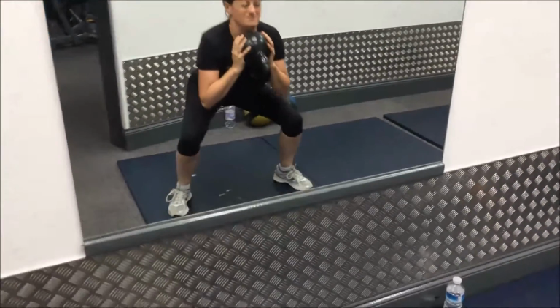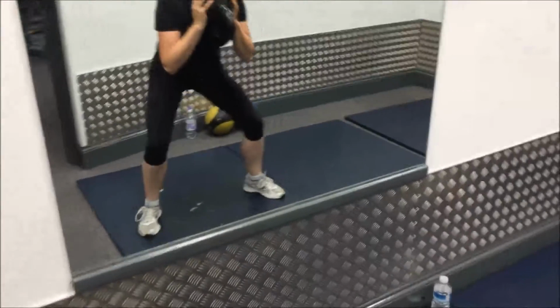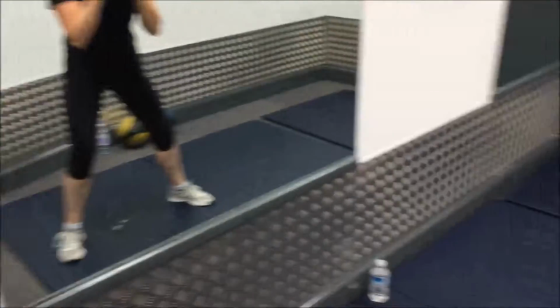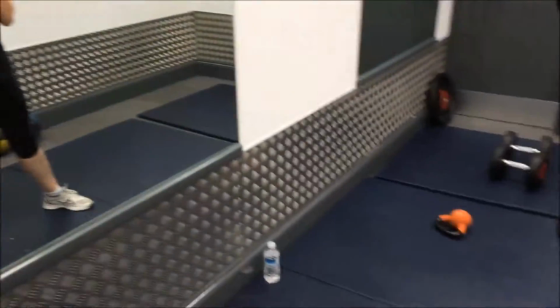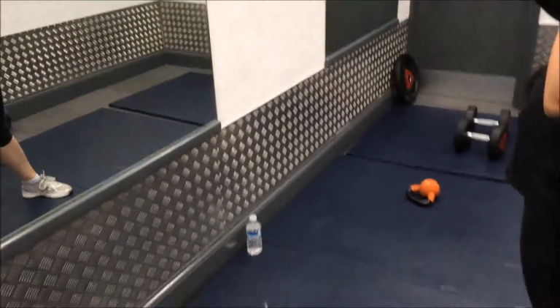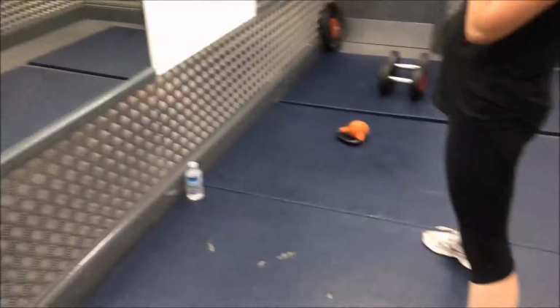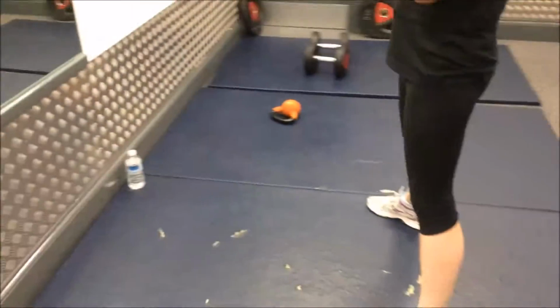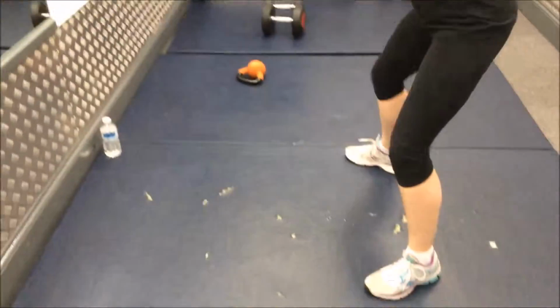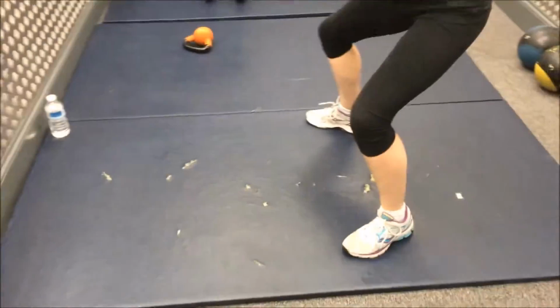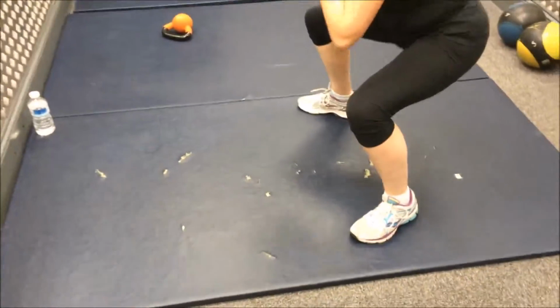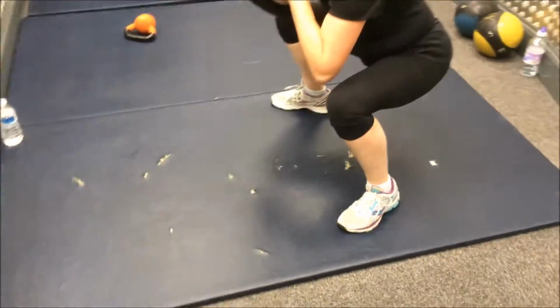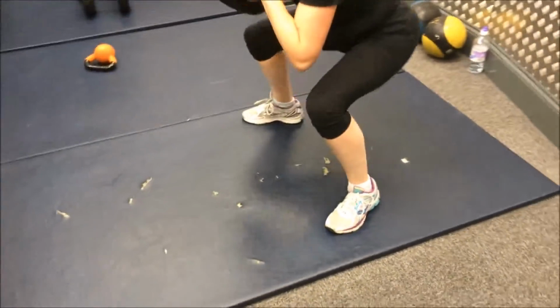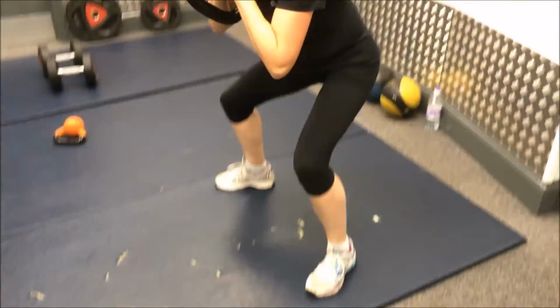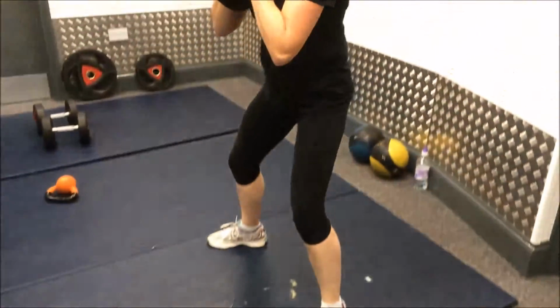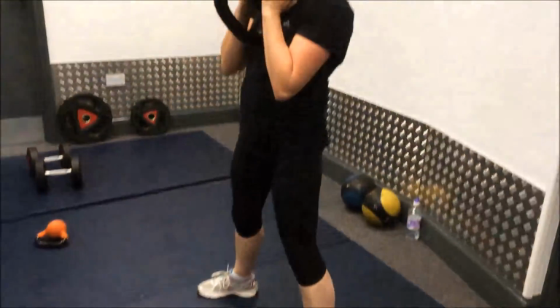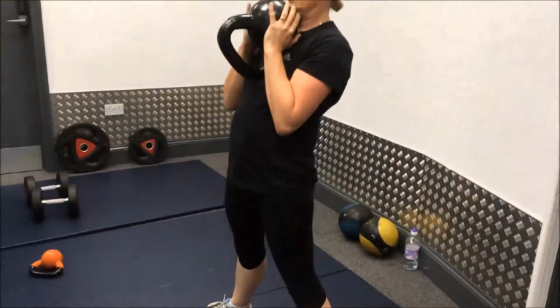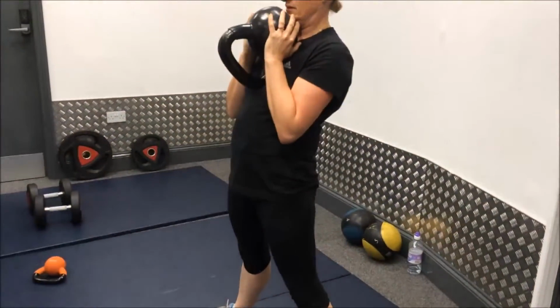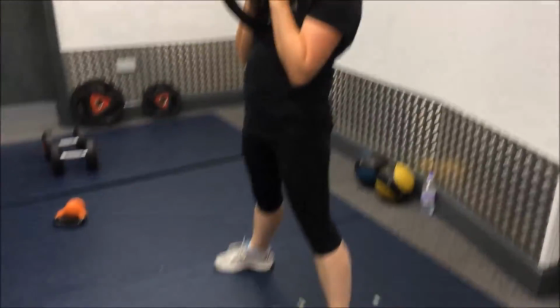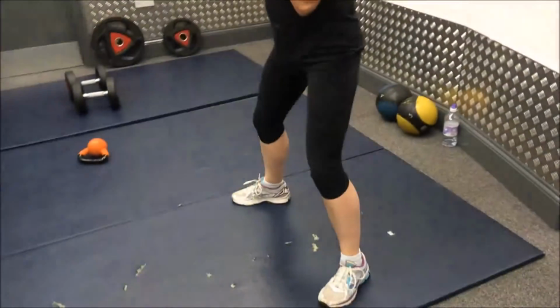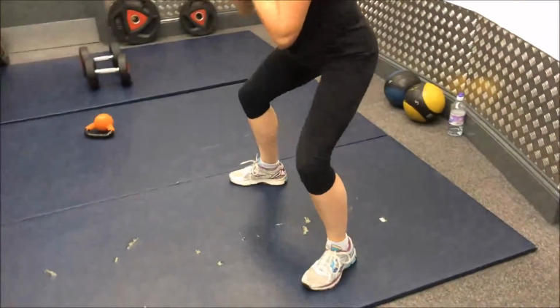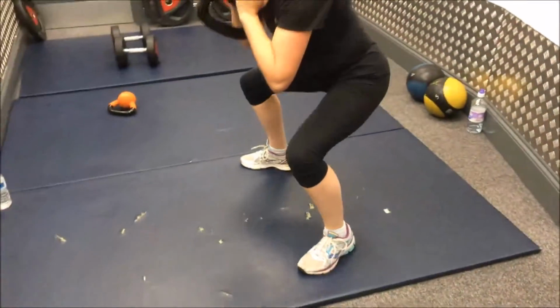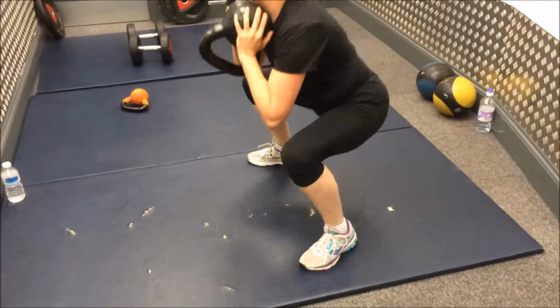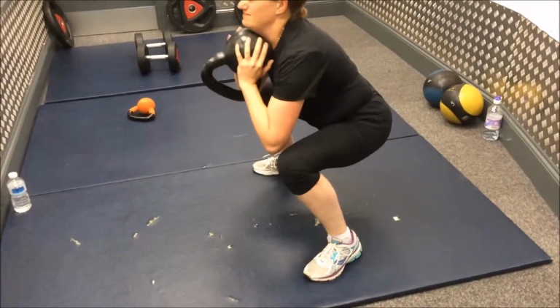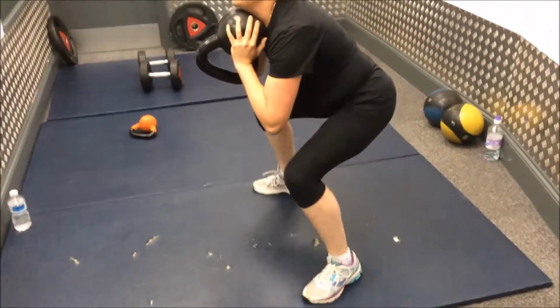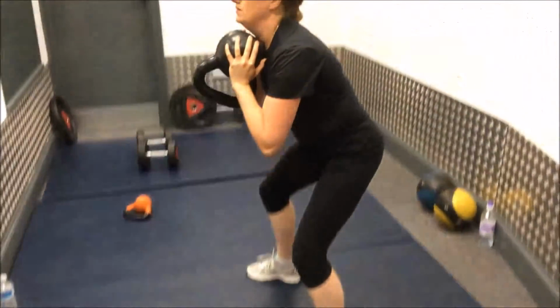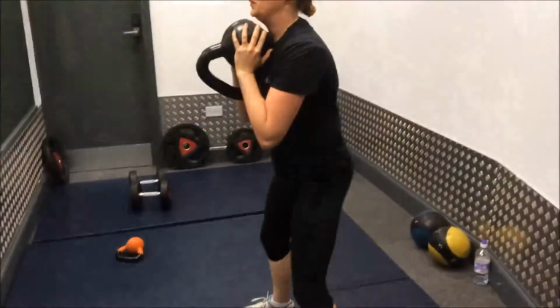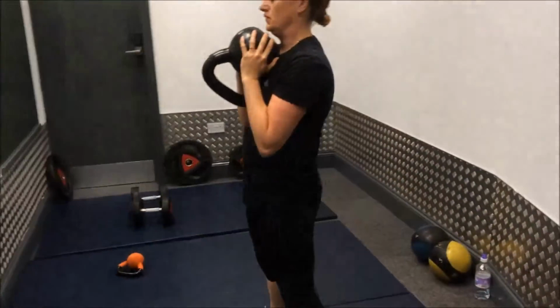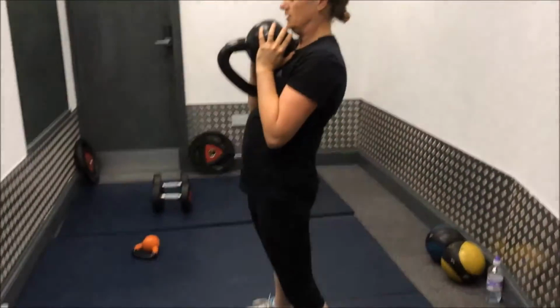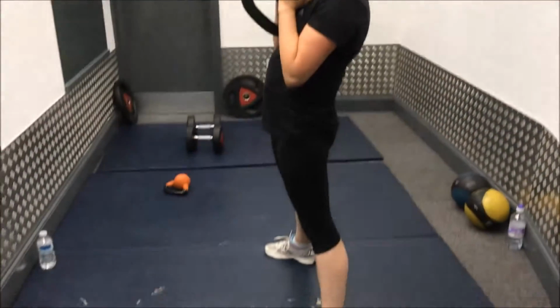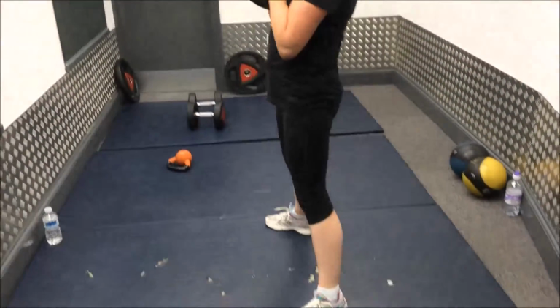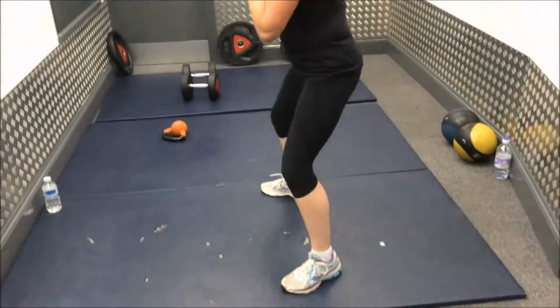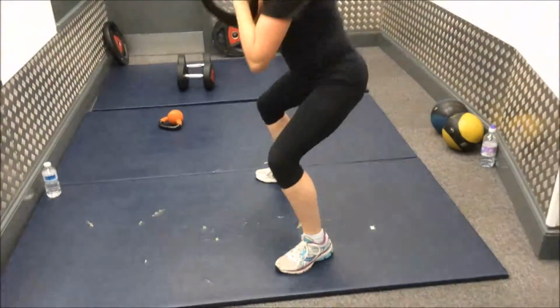And just an overall fantastic muscle builder and fat burner as well. You can see Dawn's got a wide stance and she's going in quite deep. 20 kilos for Dawn.